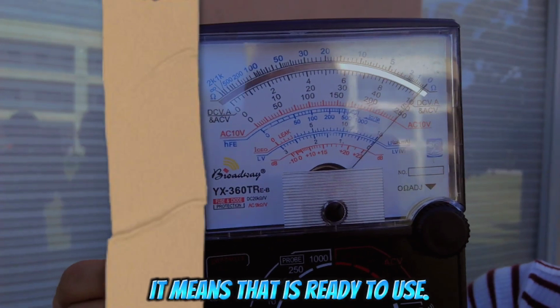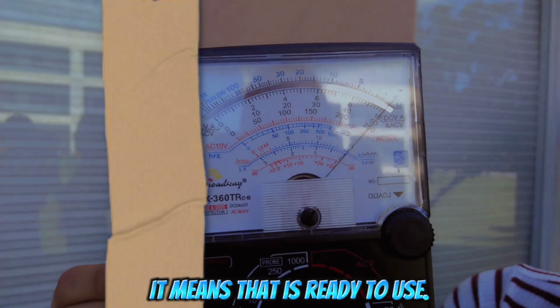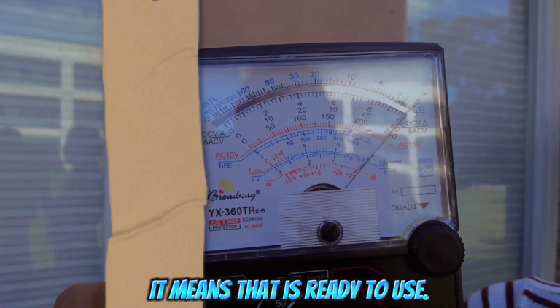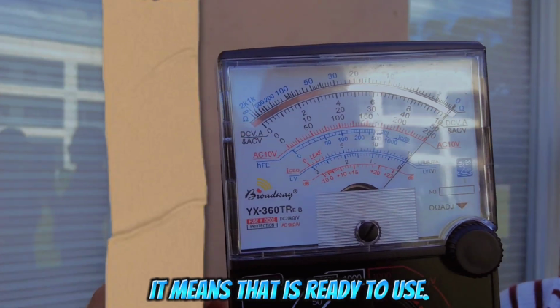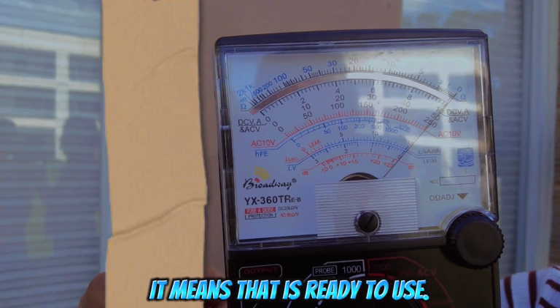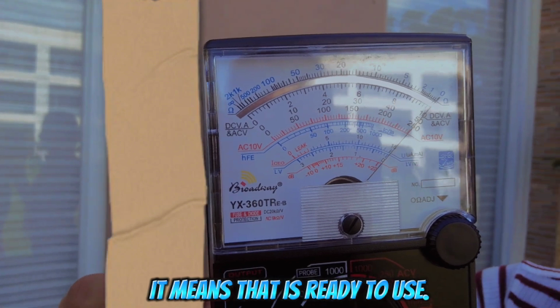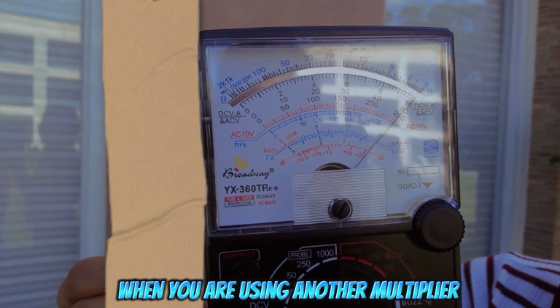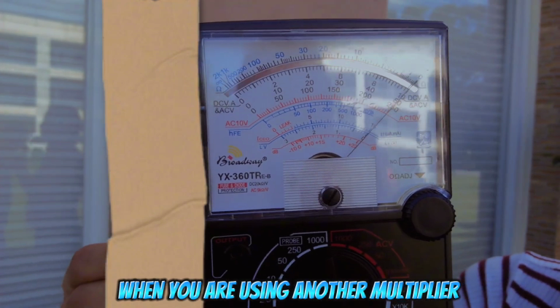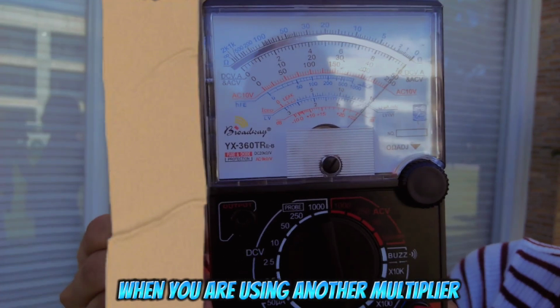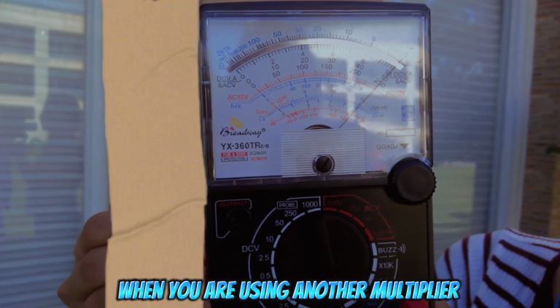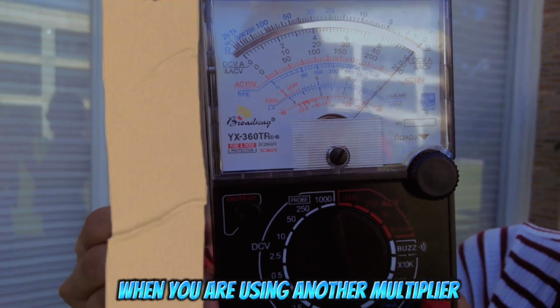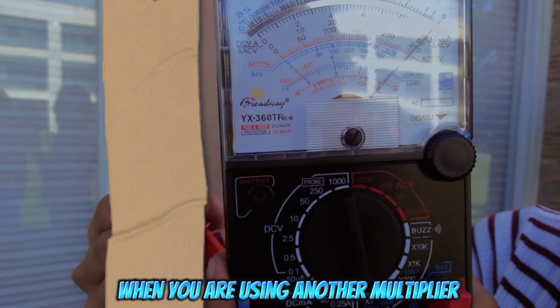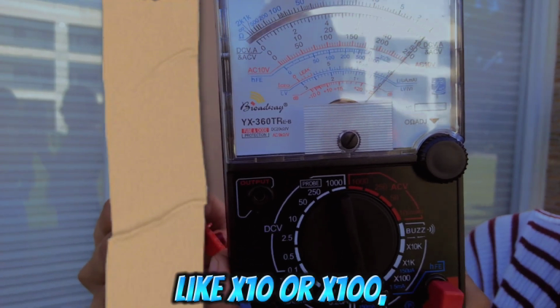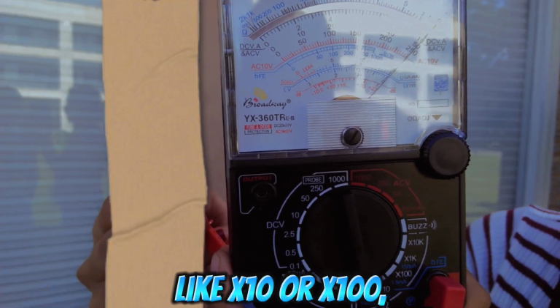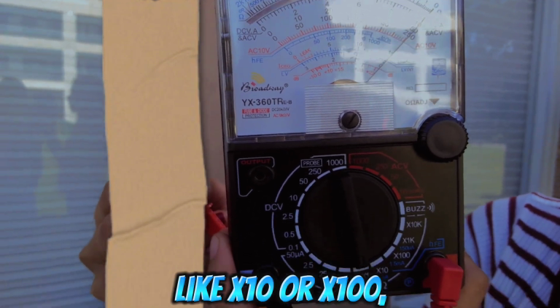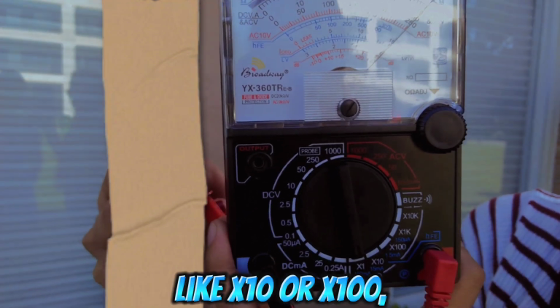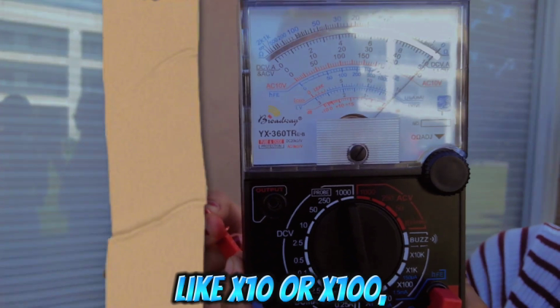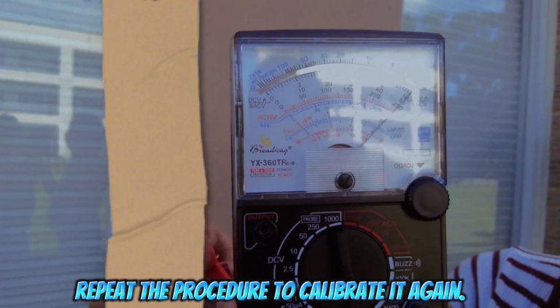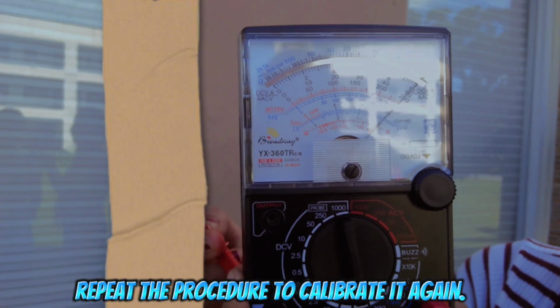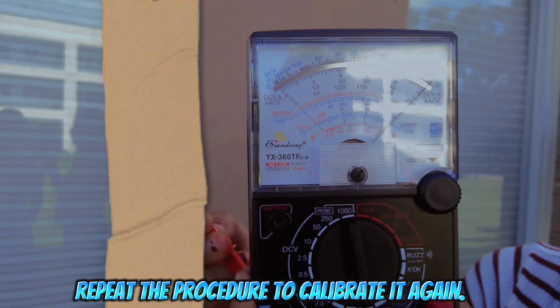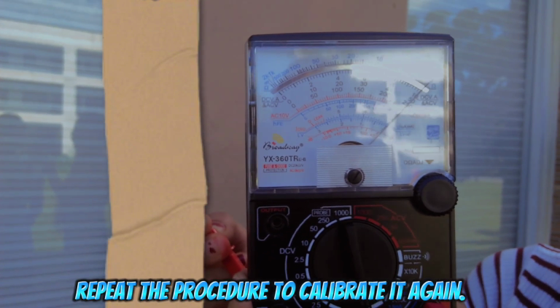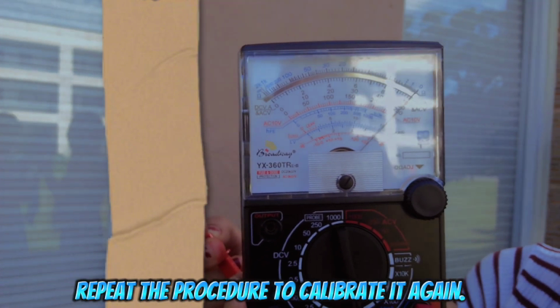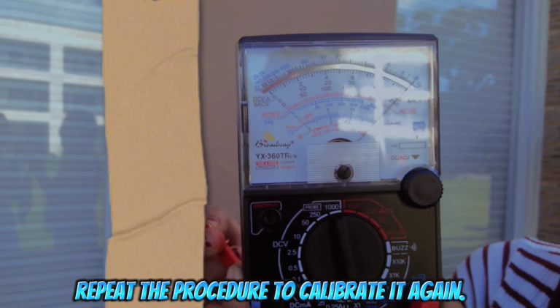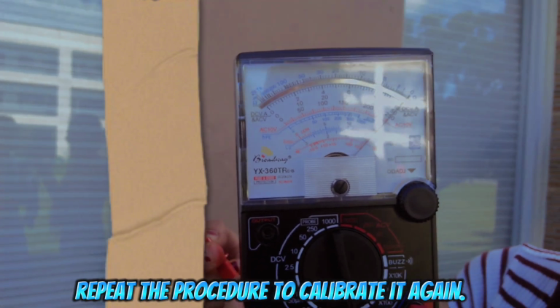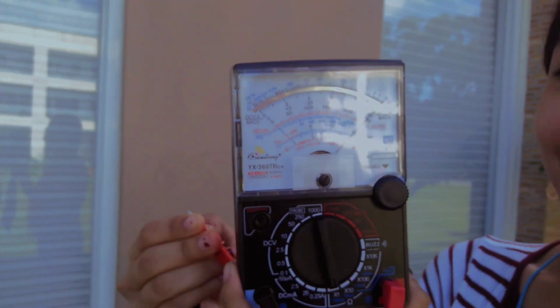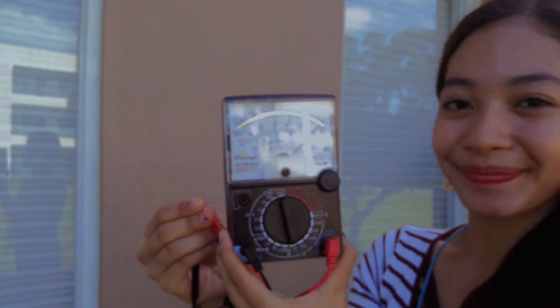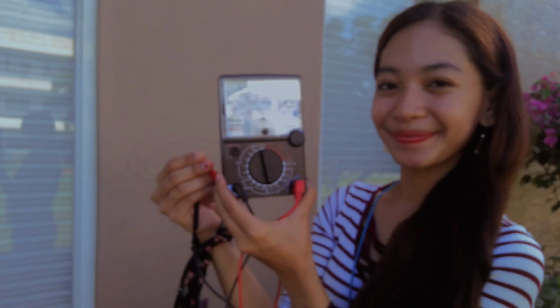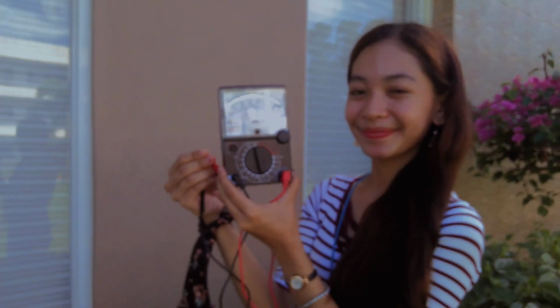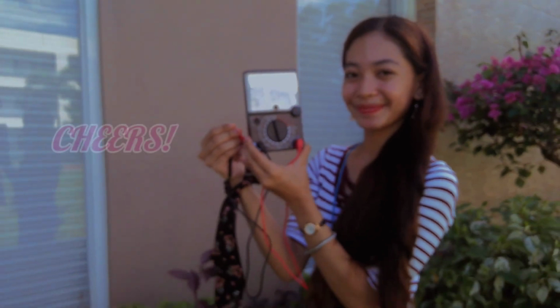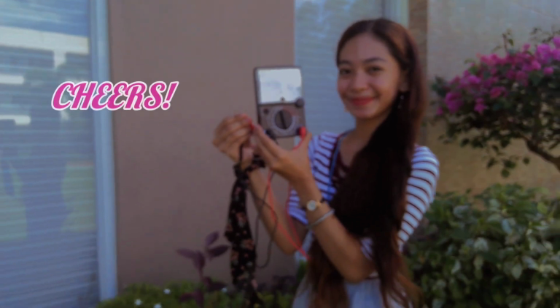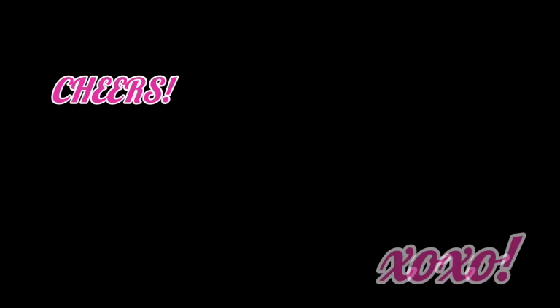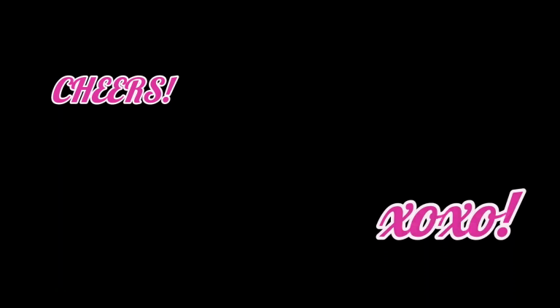It means that it's ready to use. When you are using another multiplier like x10 or x100, repeat the procedure to calibrate it again. Thanks for watching. Cheers, XOXO!